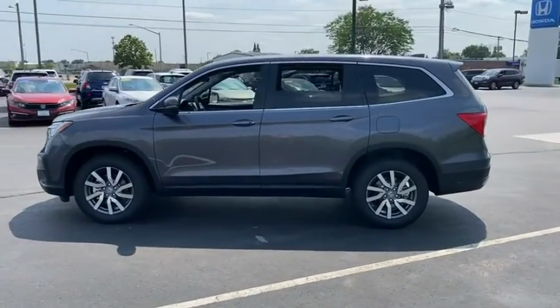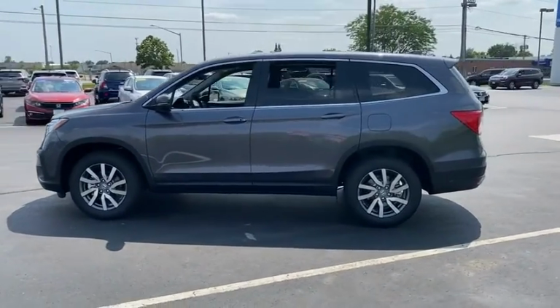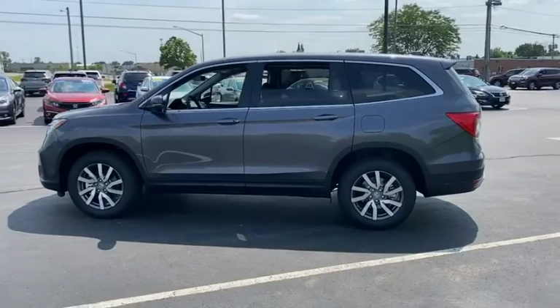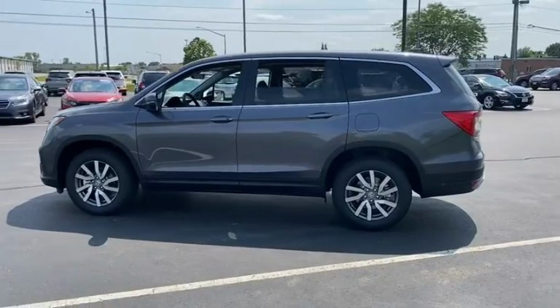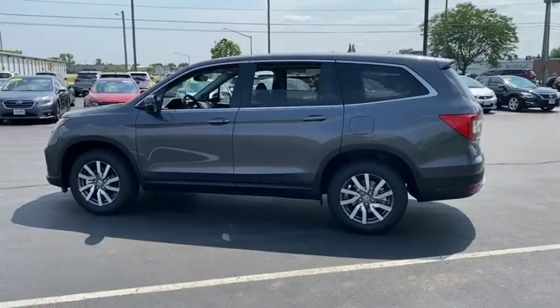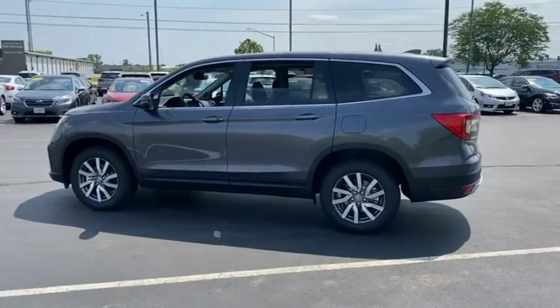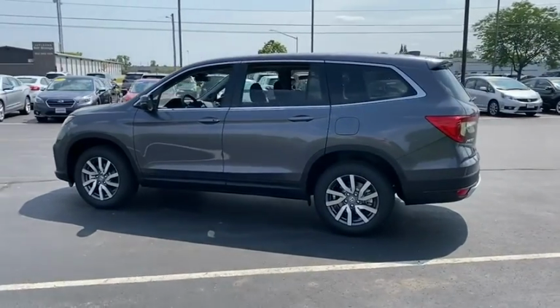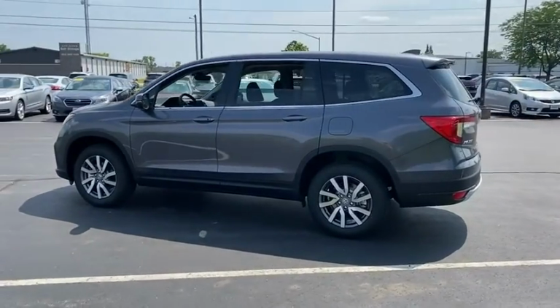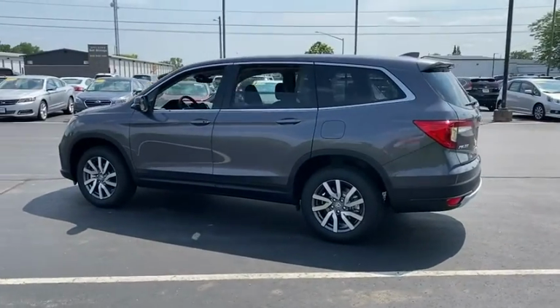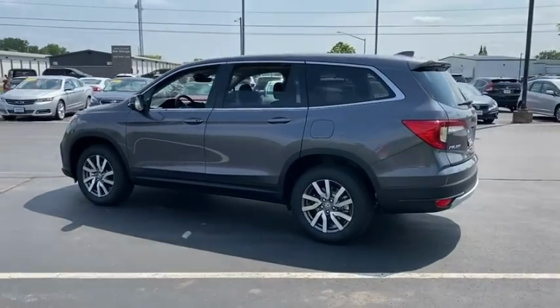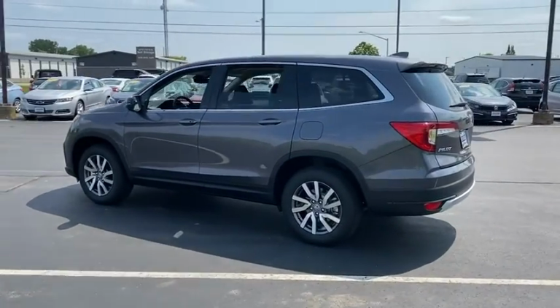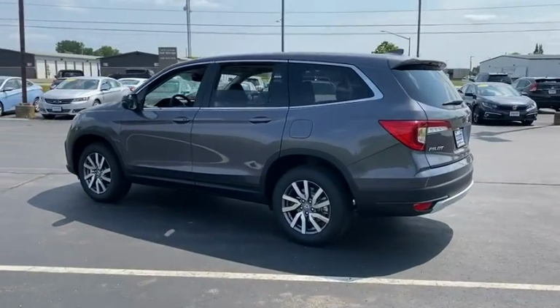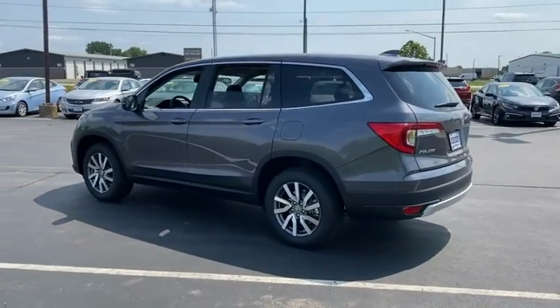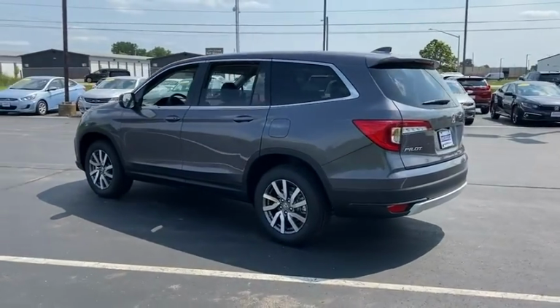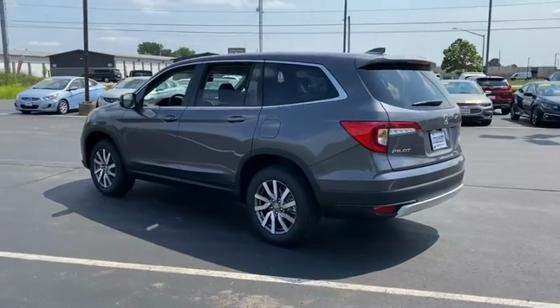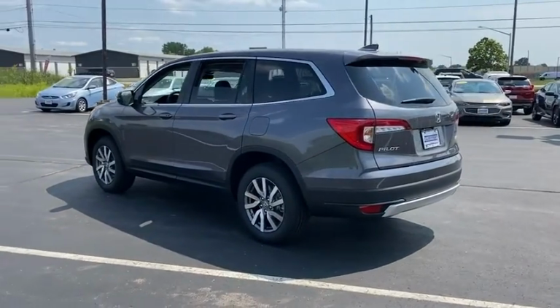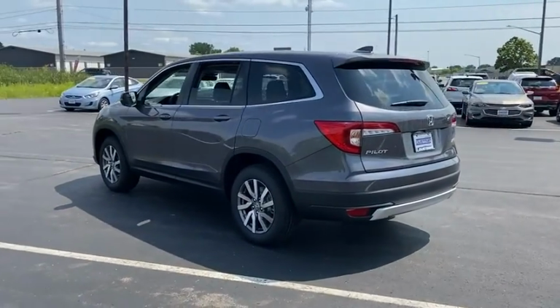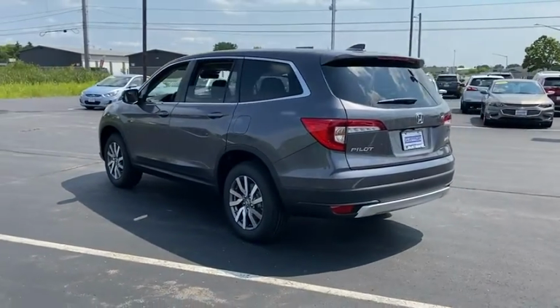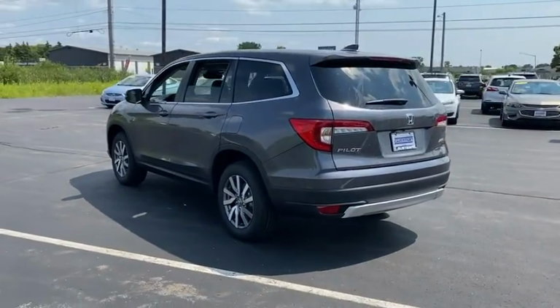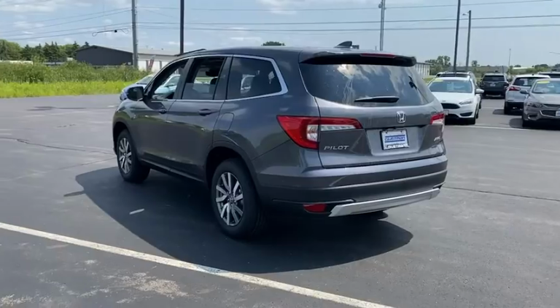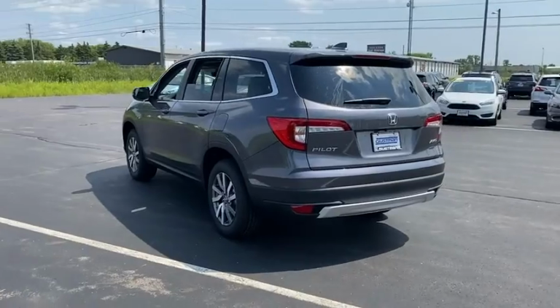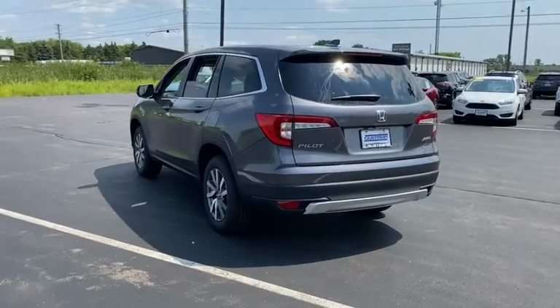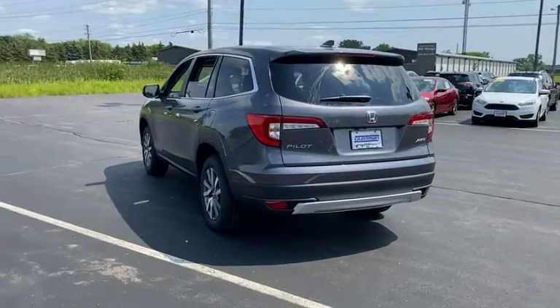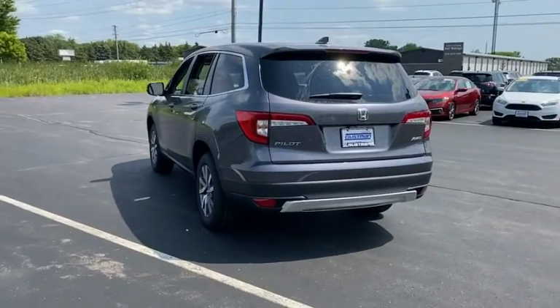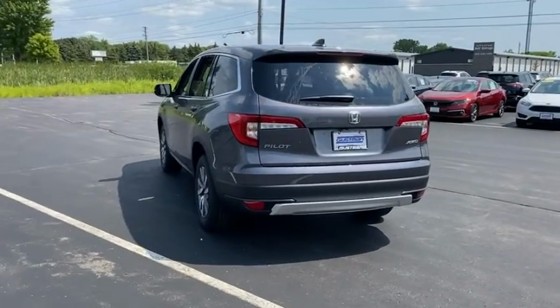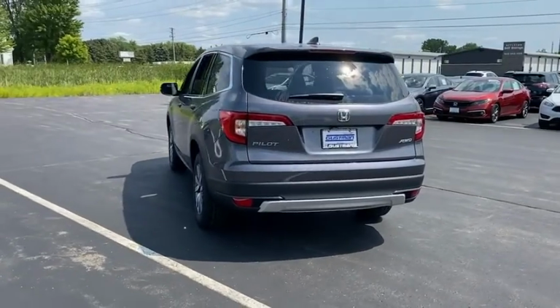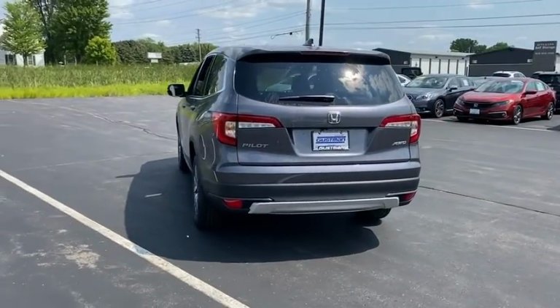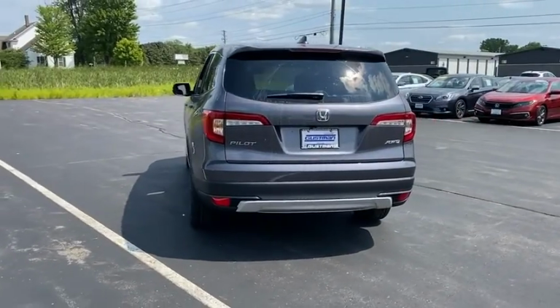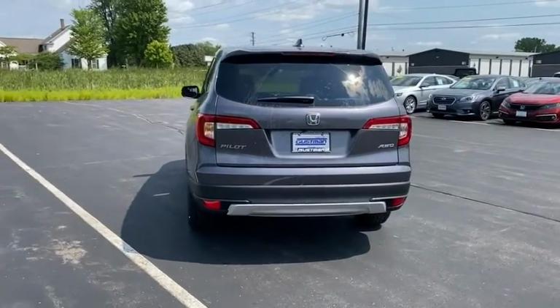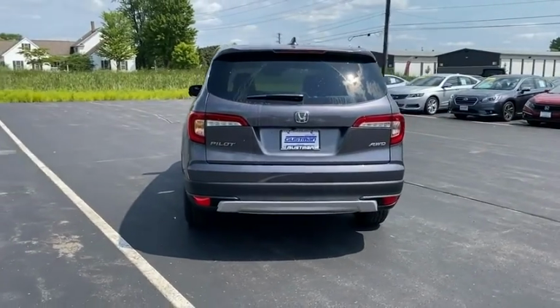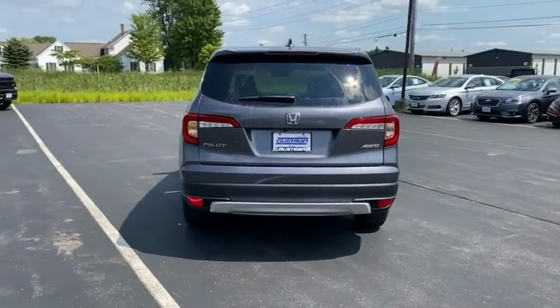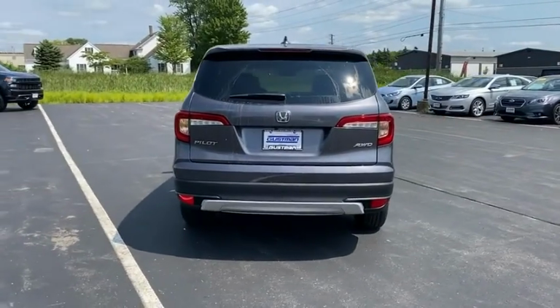Tire pressure monitor, all-wheel drive, heated mirrors, aluminum wheels, rear spoiler, remote engine start, power liftgate, brake assist, traction control.